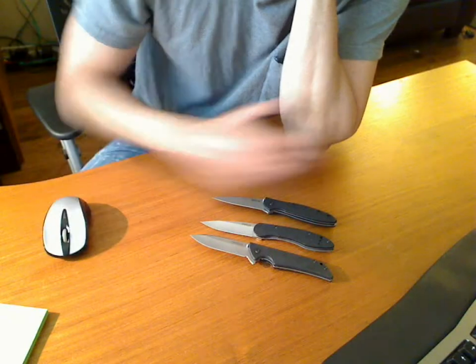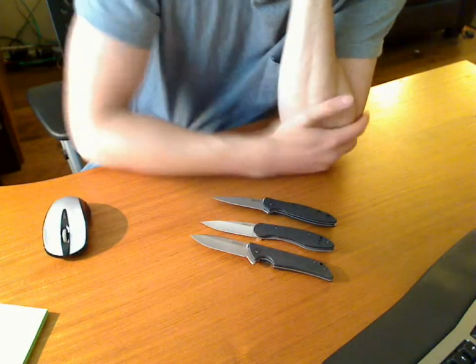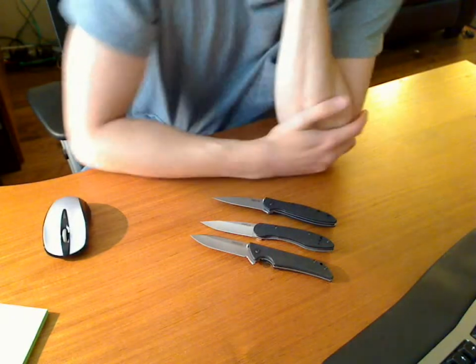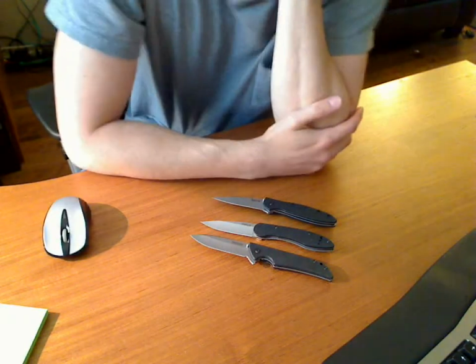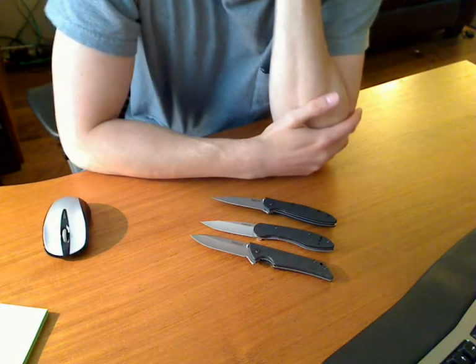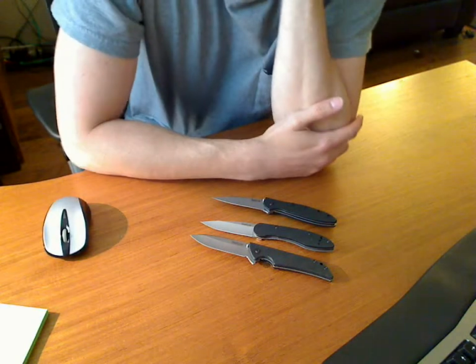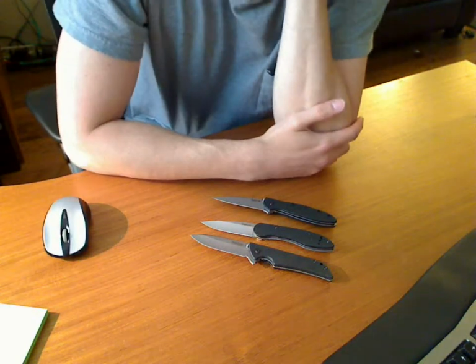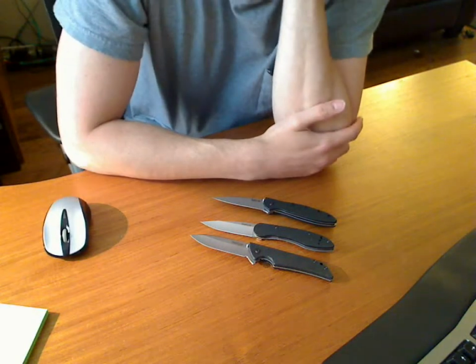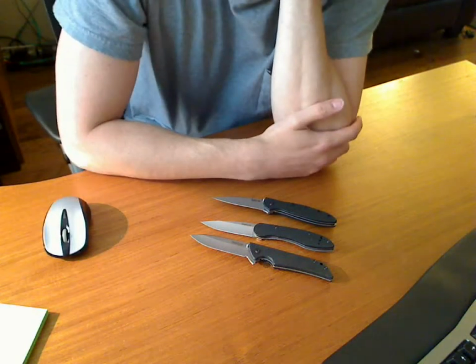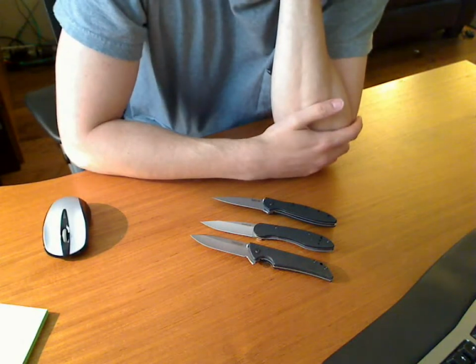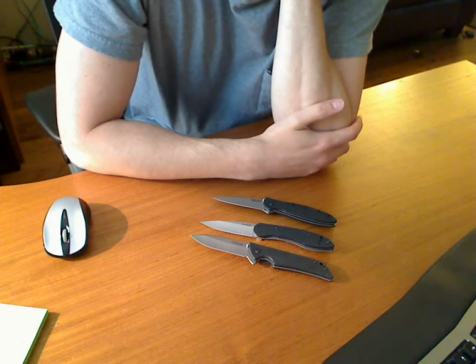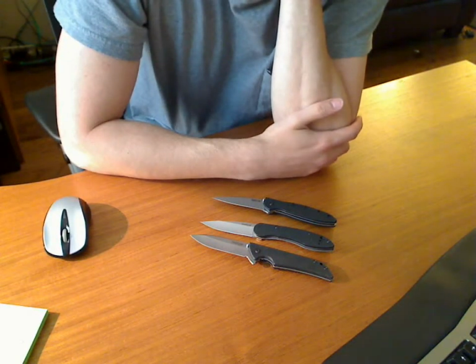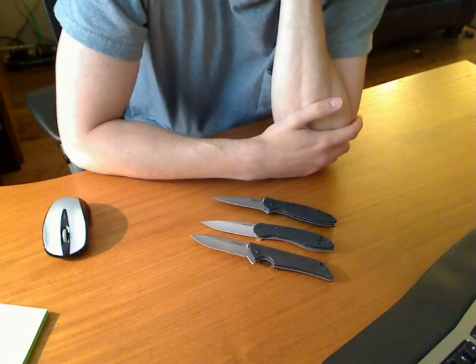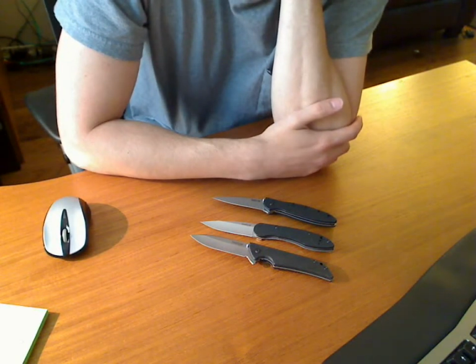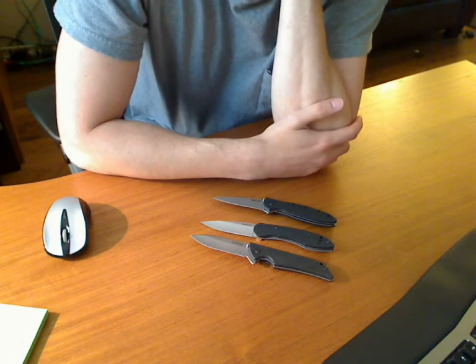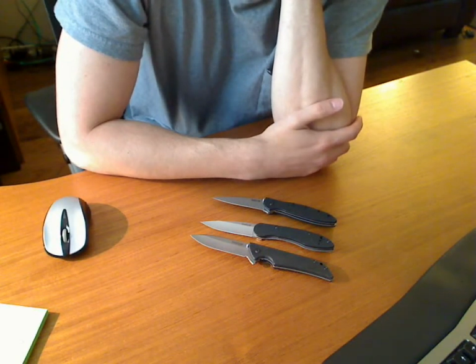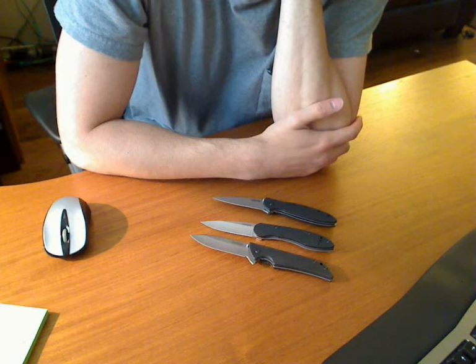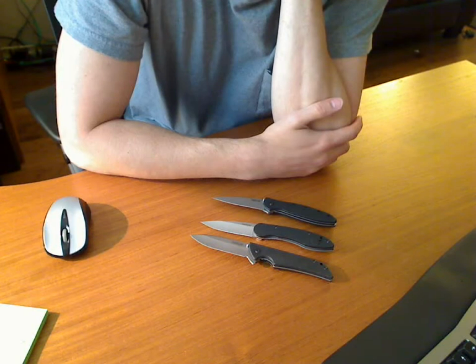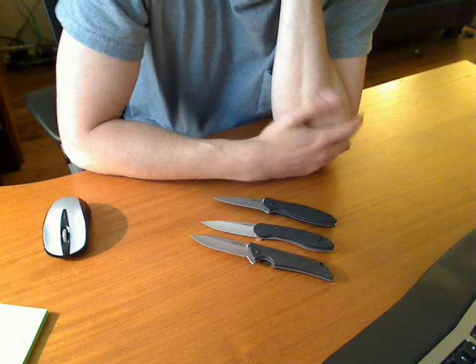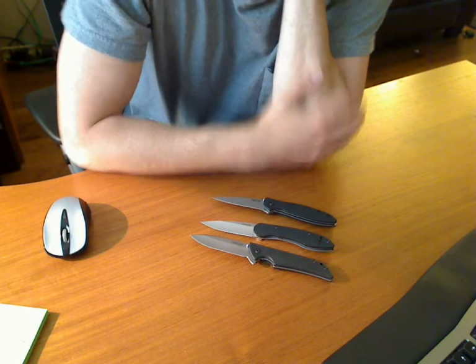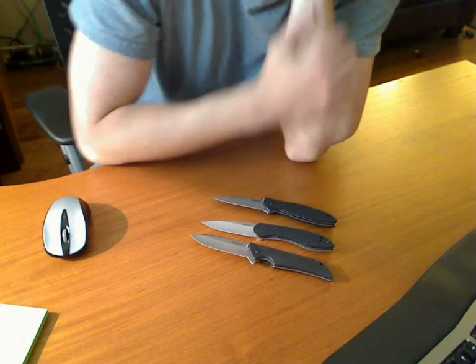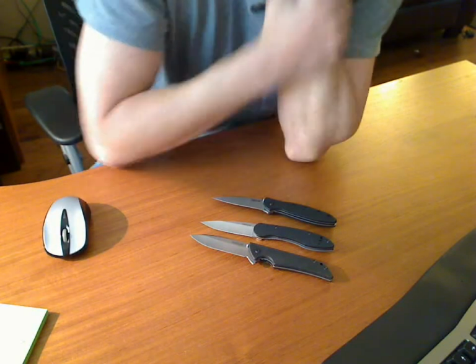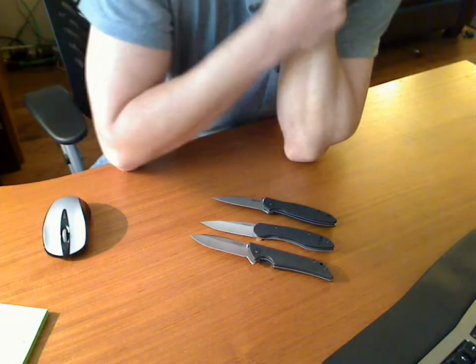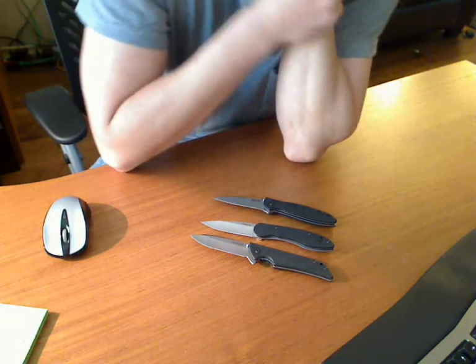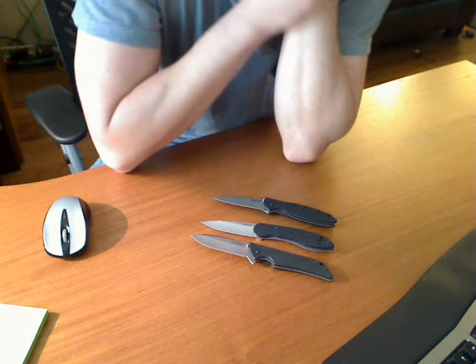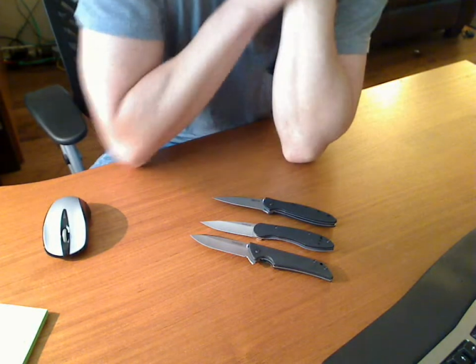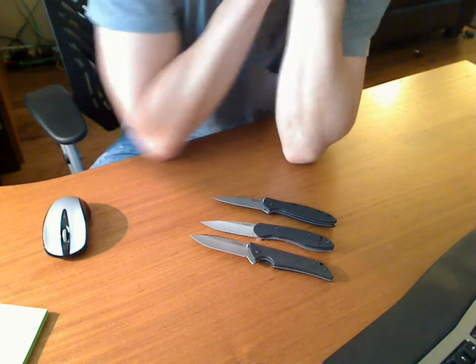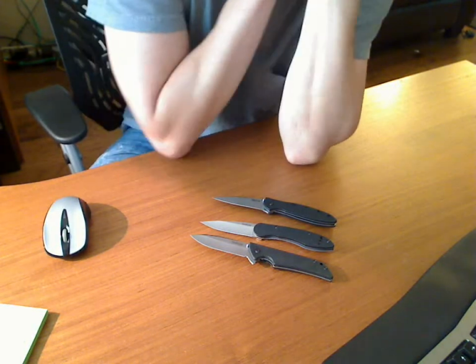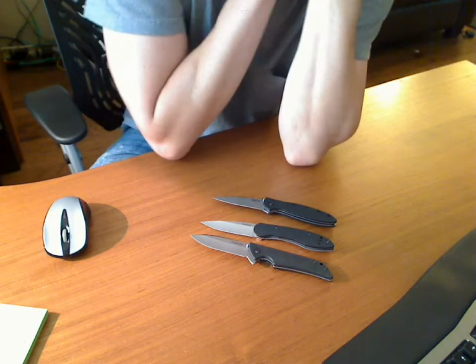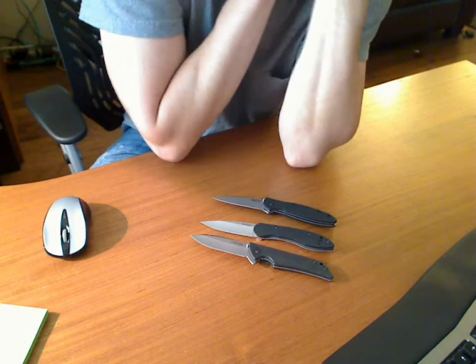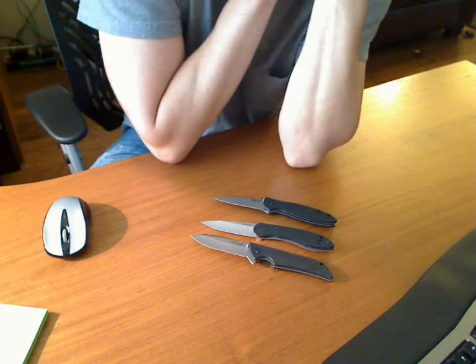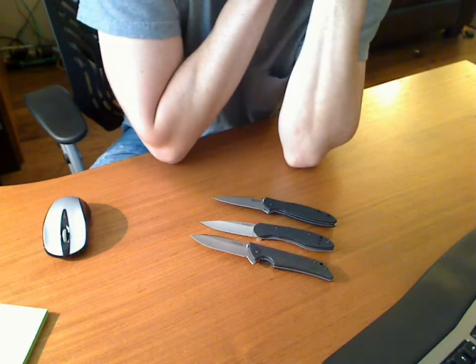So here's my Kershaw knives that I have. I don't have a big collection, obviously, just three. I just want to compare them real fast and comment on them.